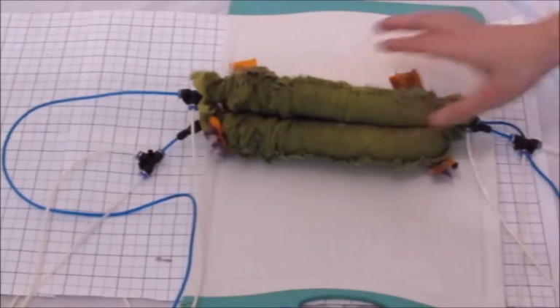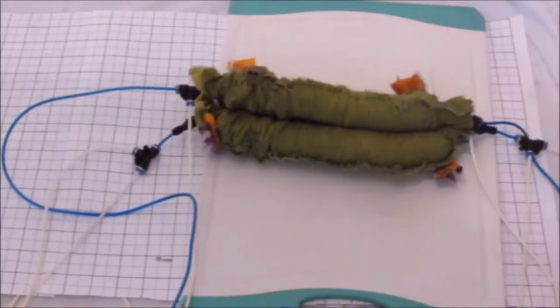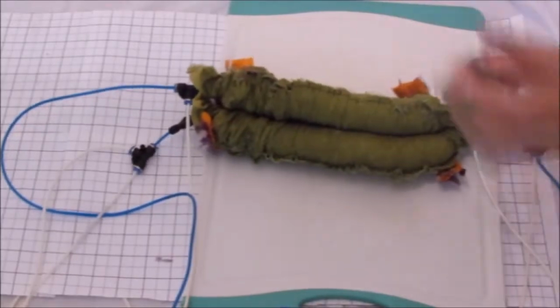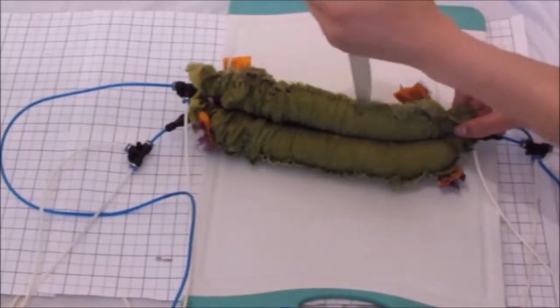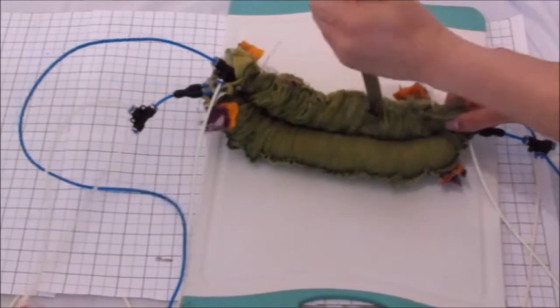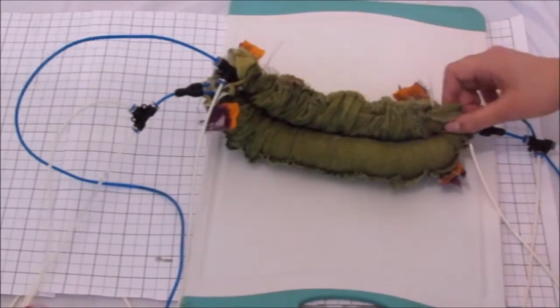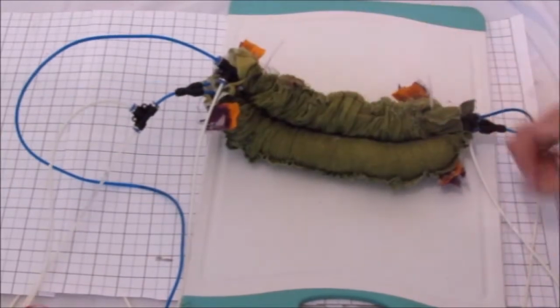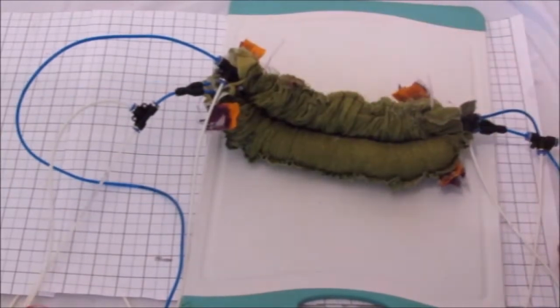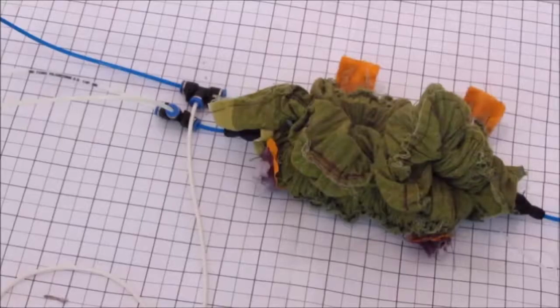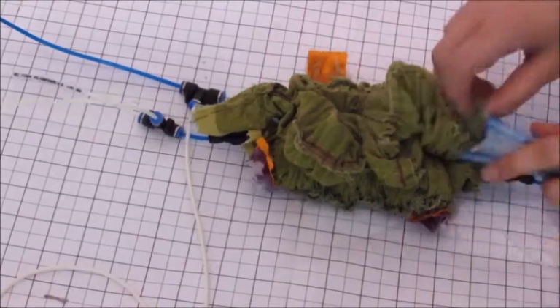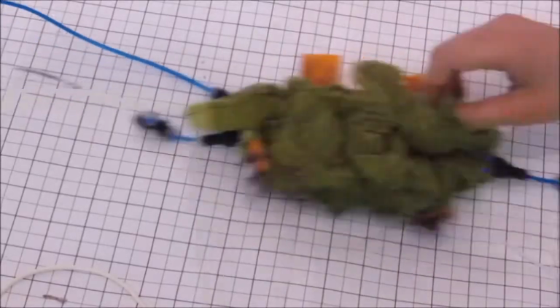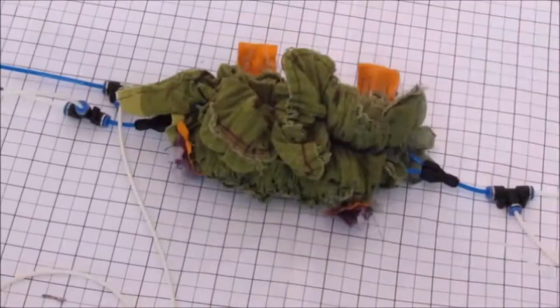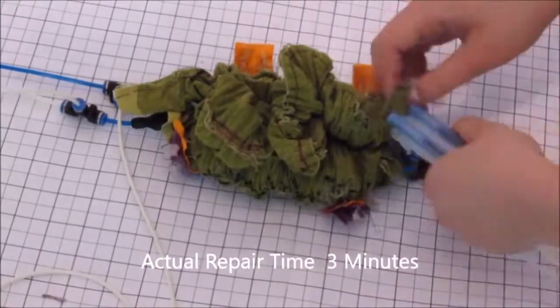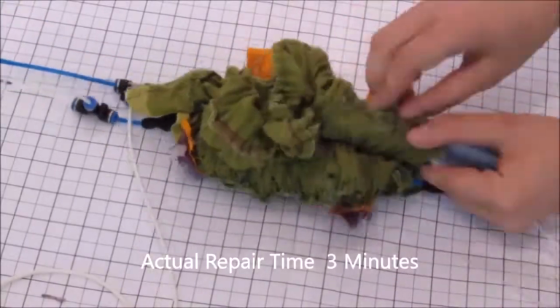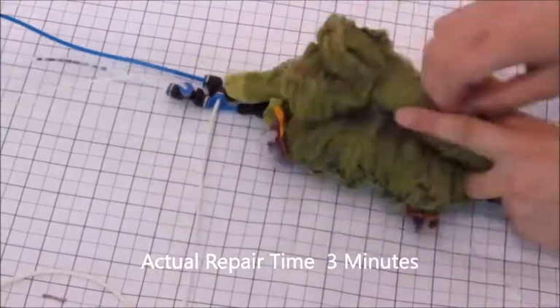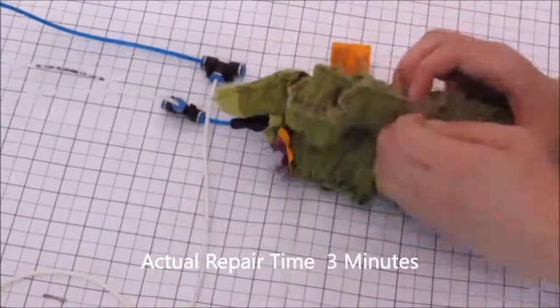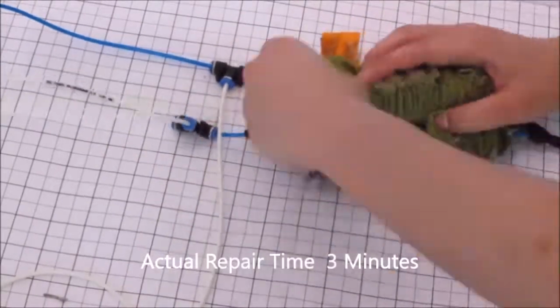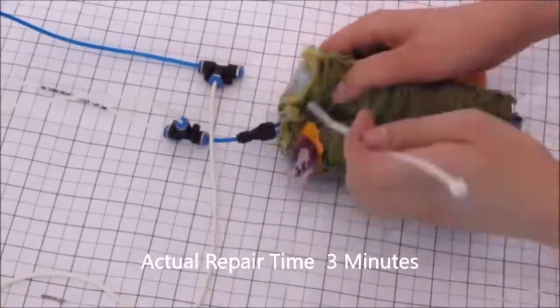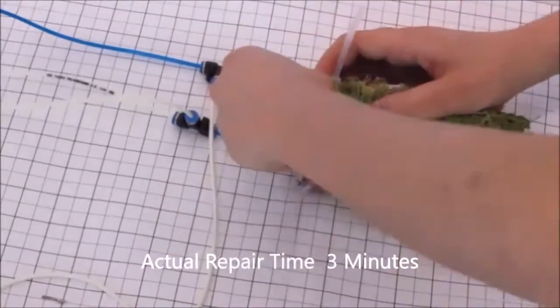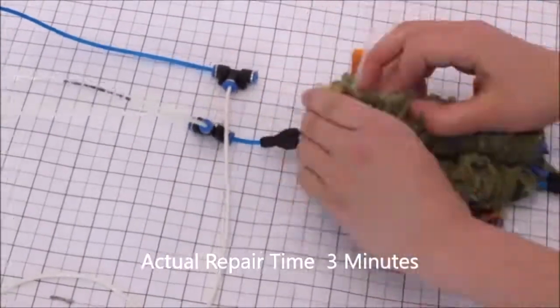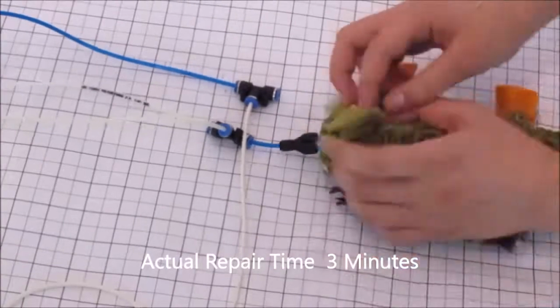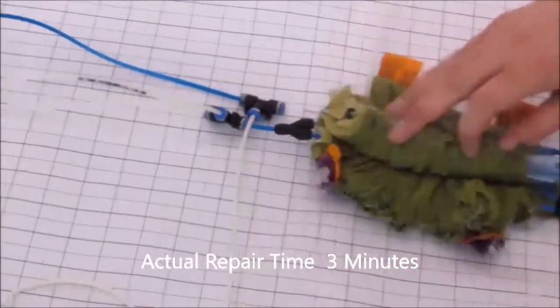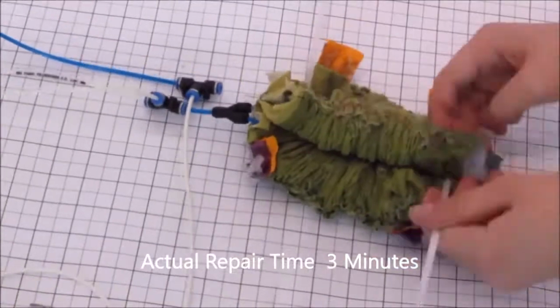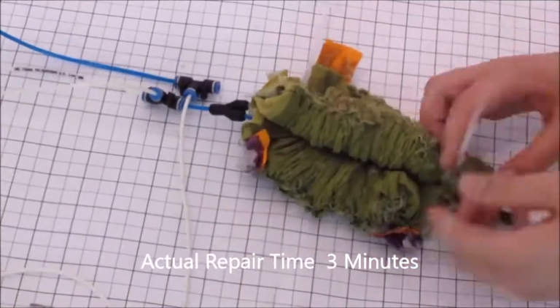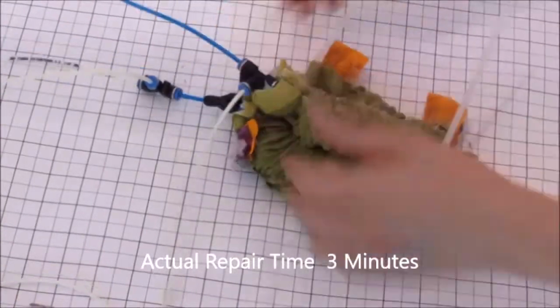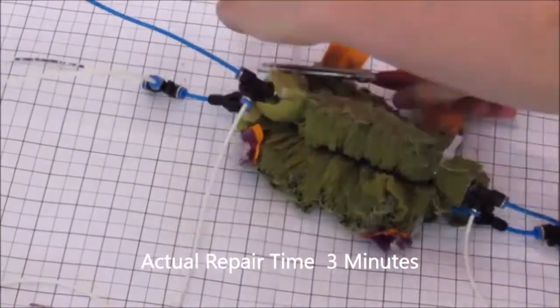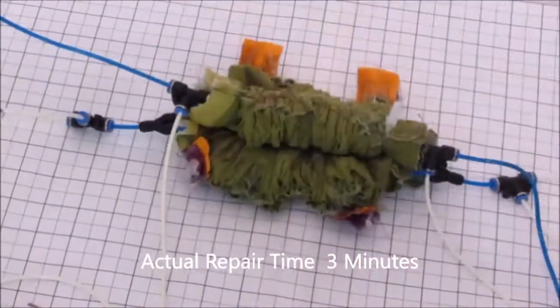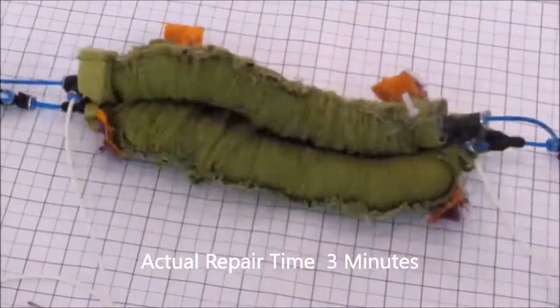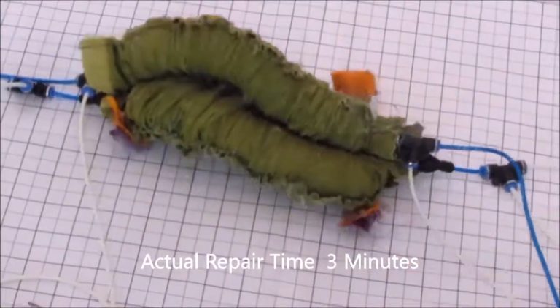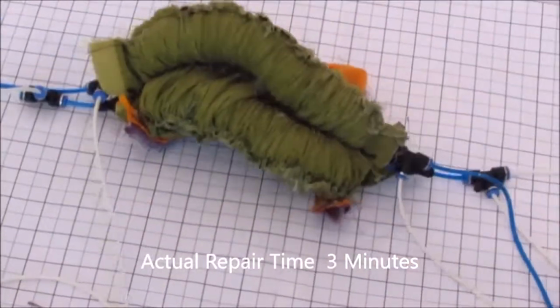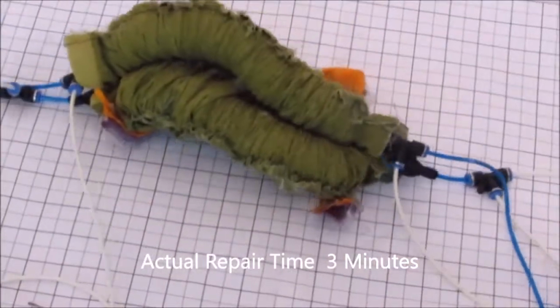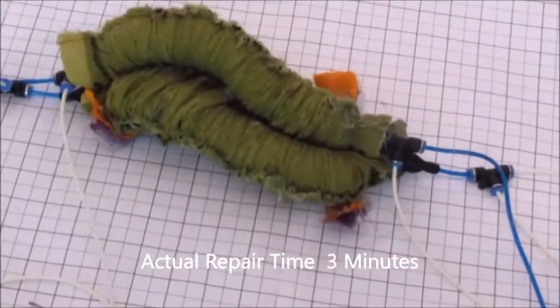But should disaster strike, the FRCMR comes equipped with easily replaceable bladders and feet. With FRCMR, you're ready to take on the future, no matter what comes your way.